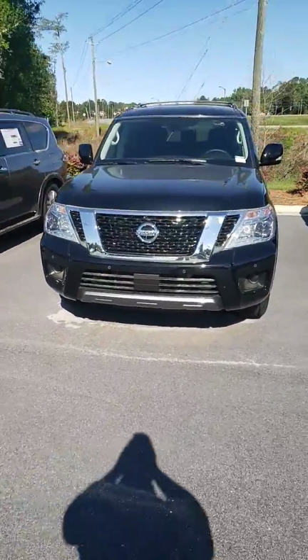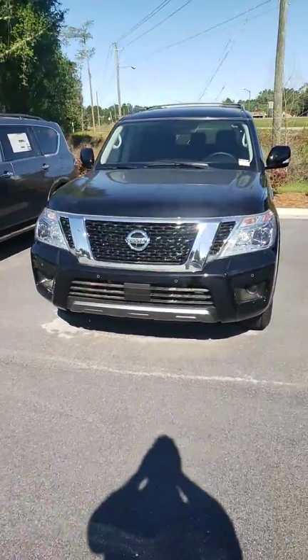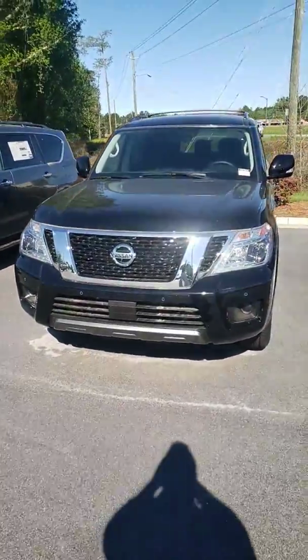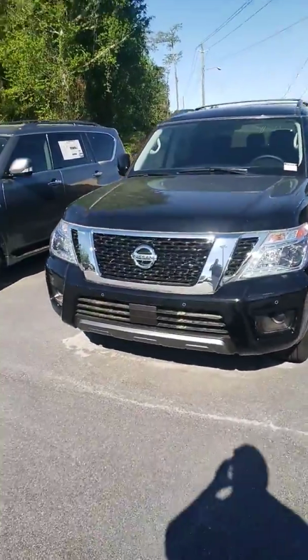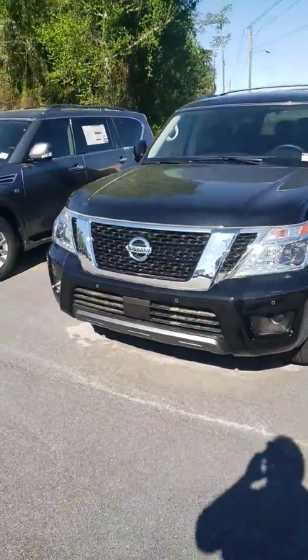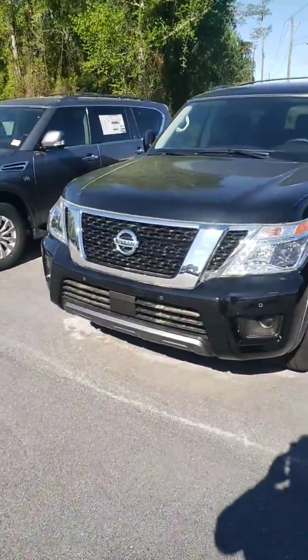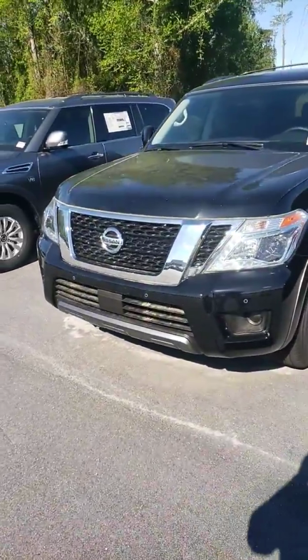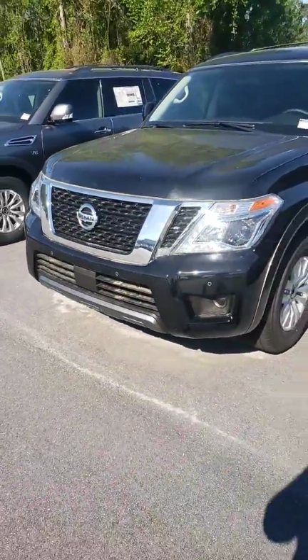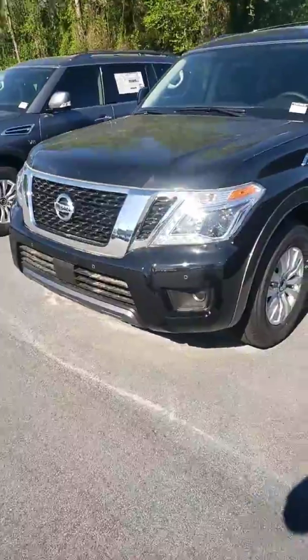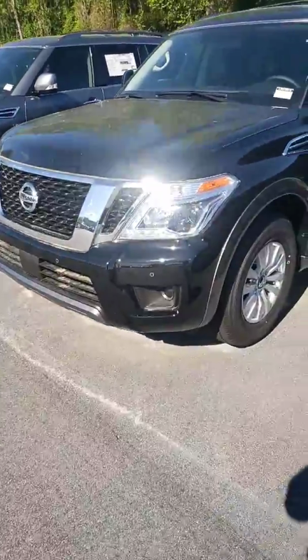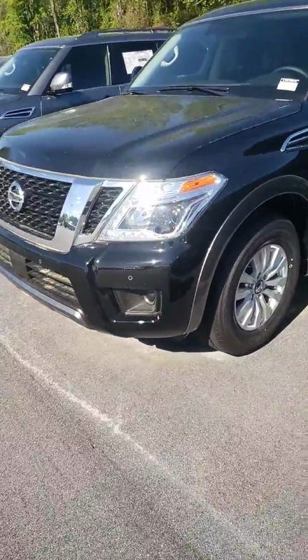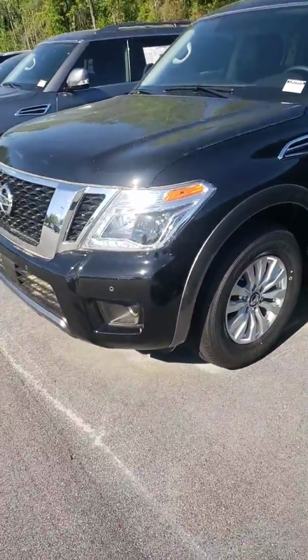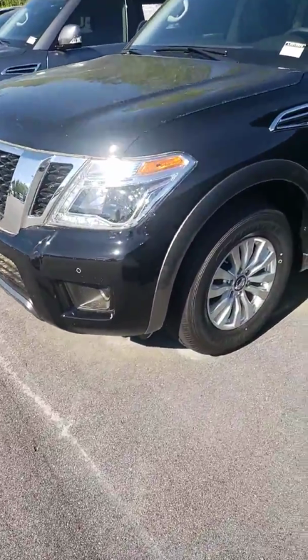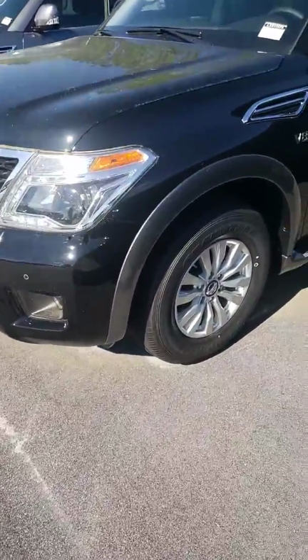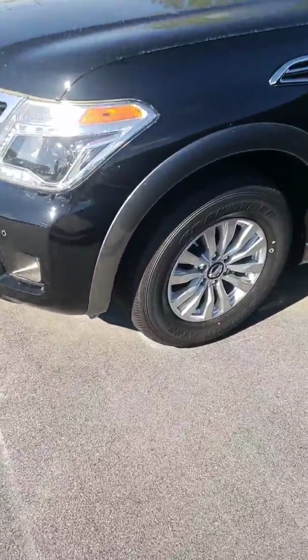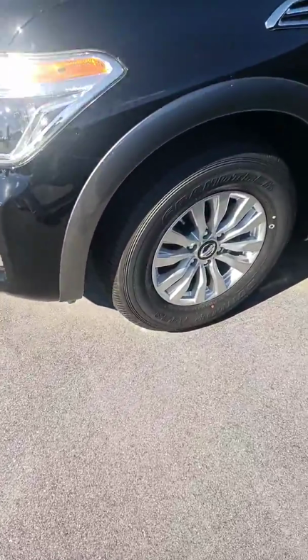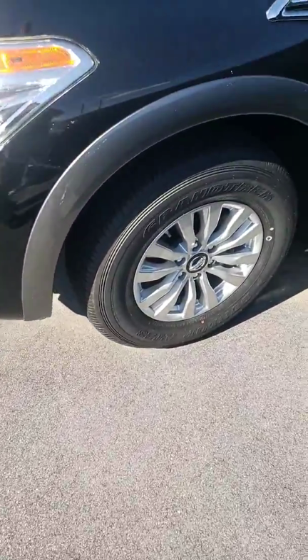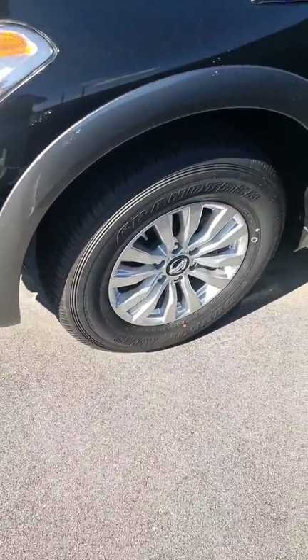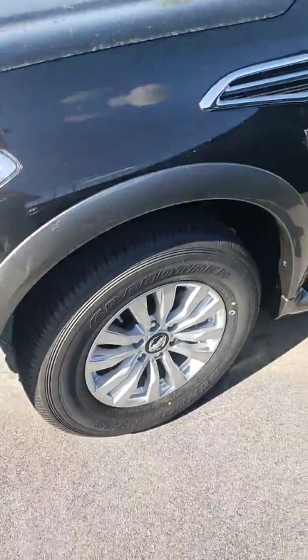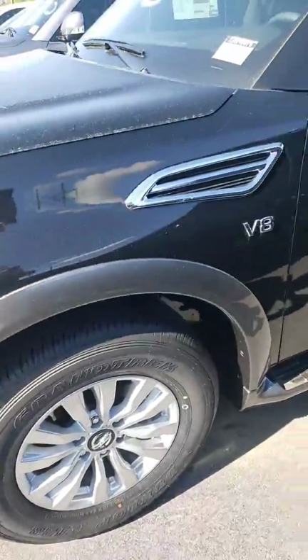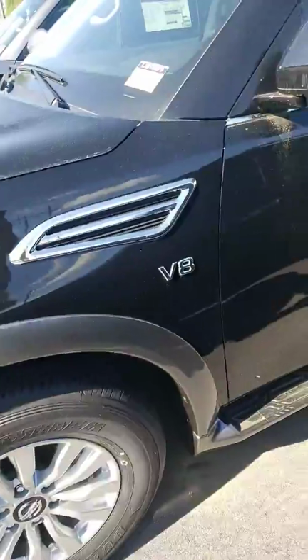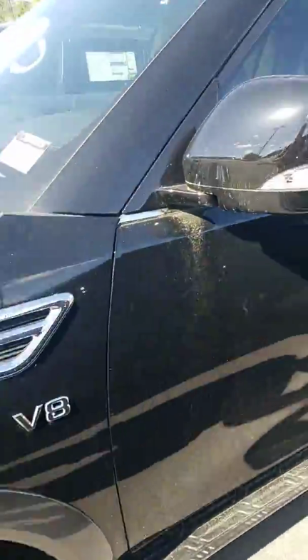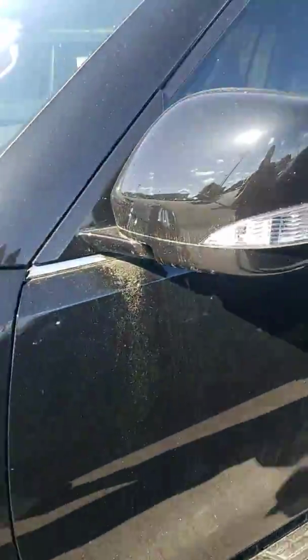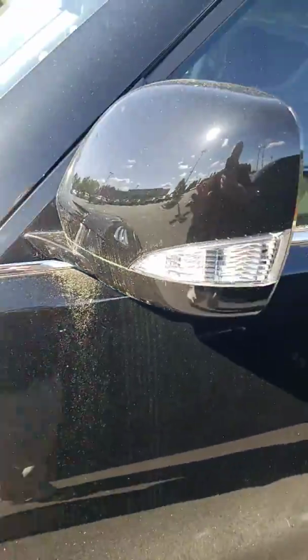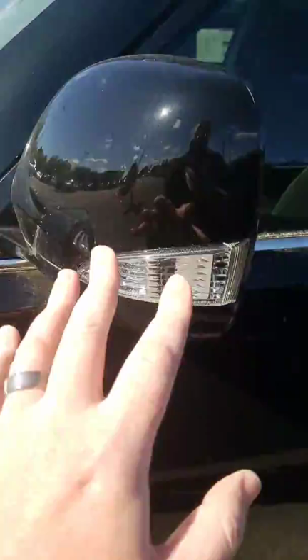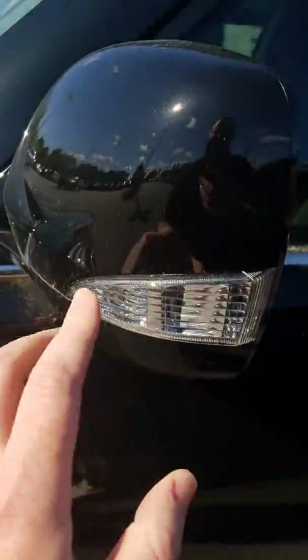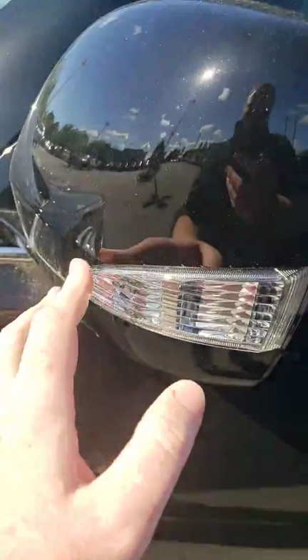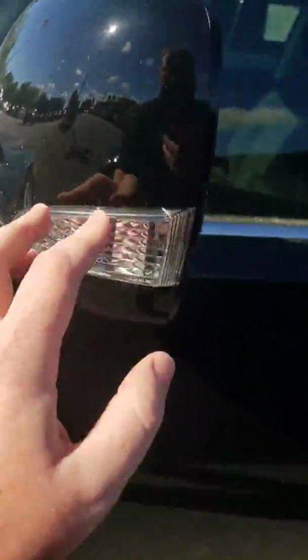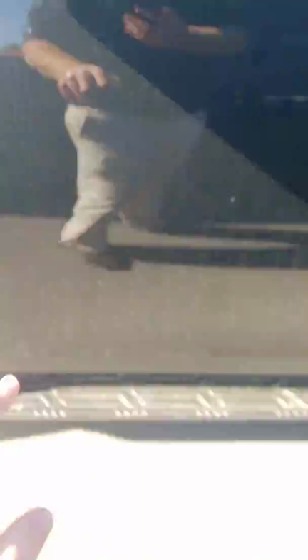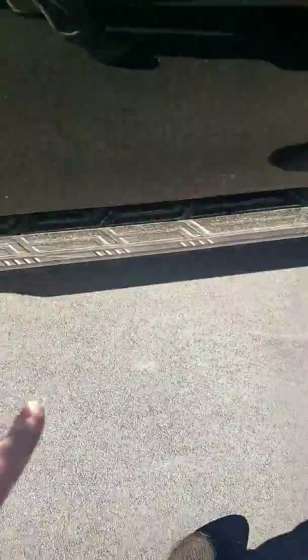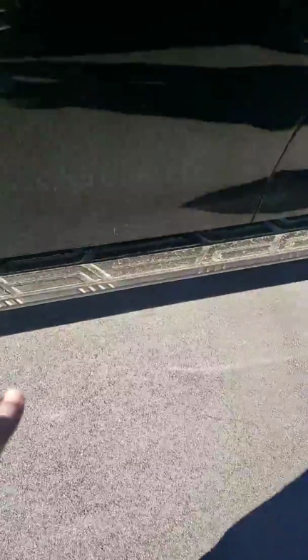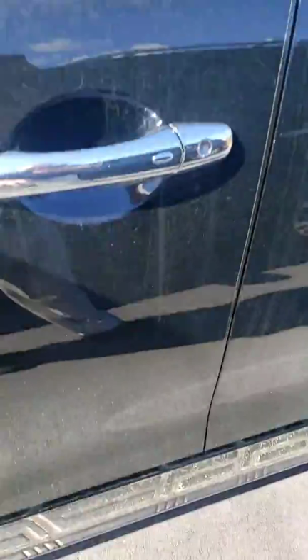With the Armada, you do have the 5.6 liter V8 with the capability of towing up to 10,000-11,000 pounds. You have alloy wheels, high visibility with turn light indicators, and built-in step rails.